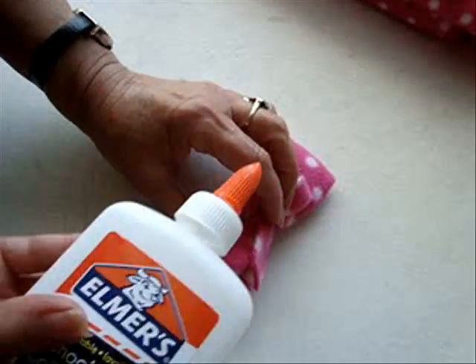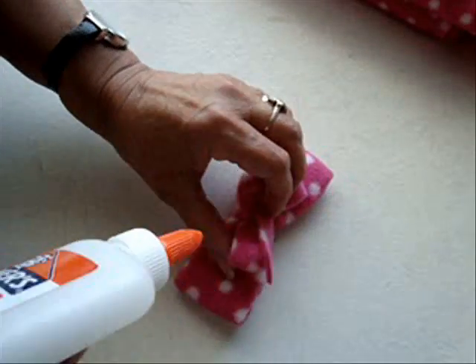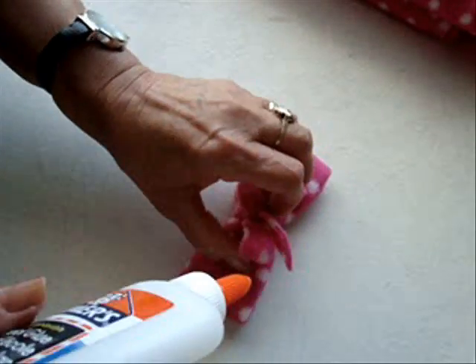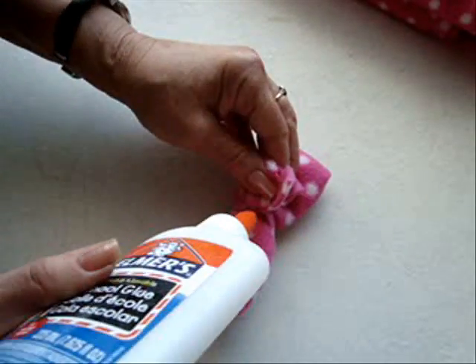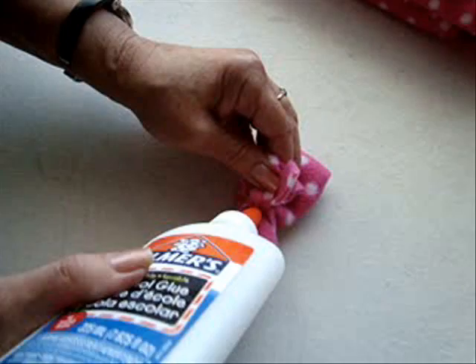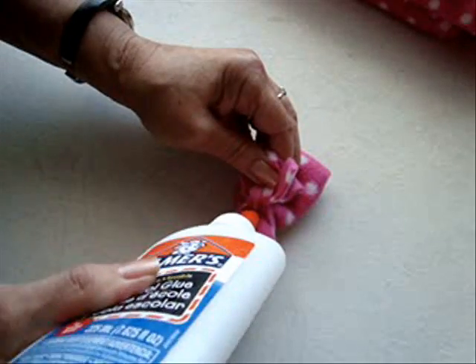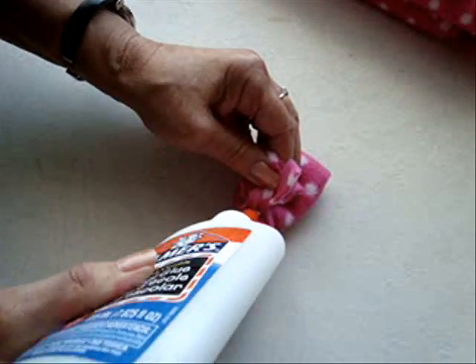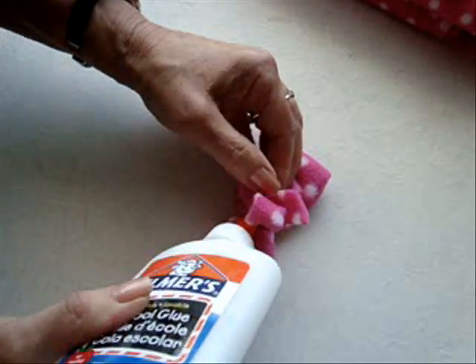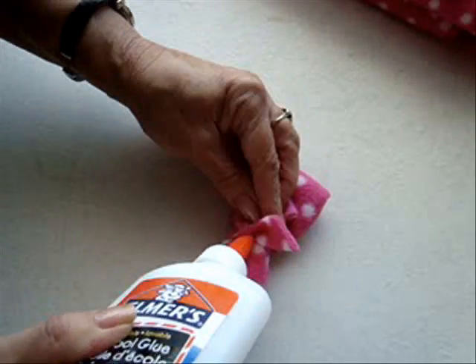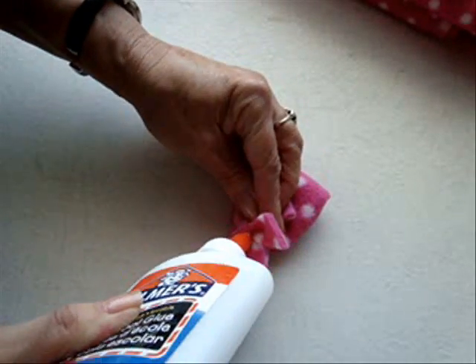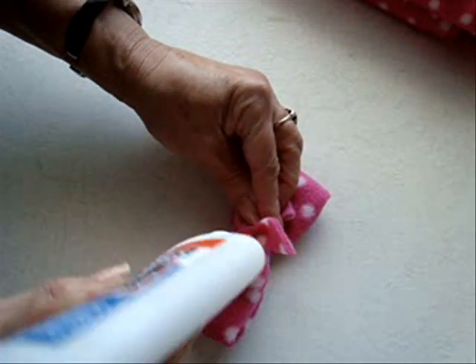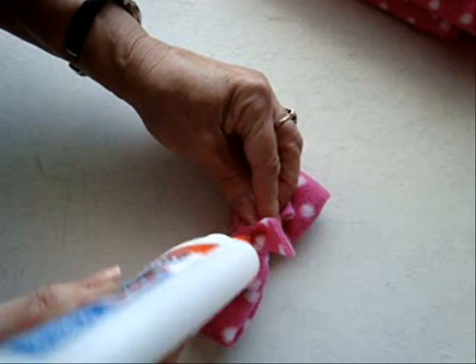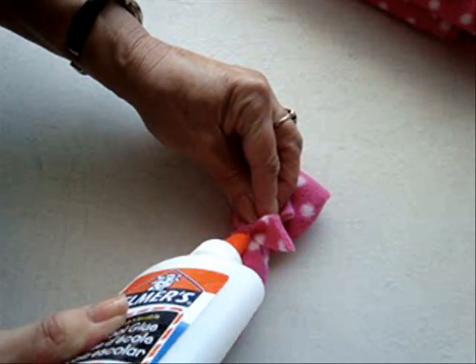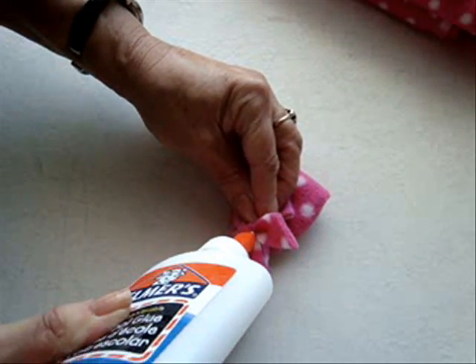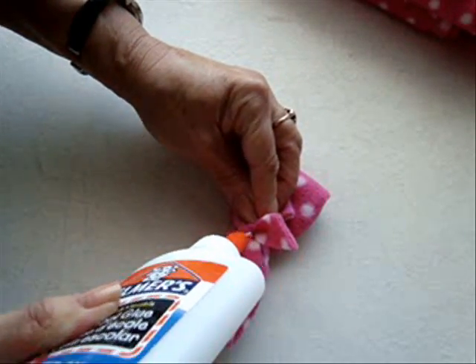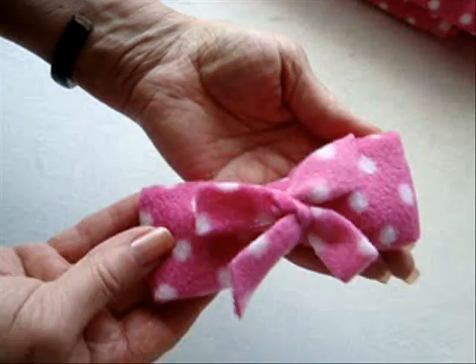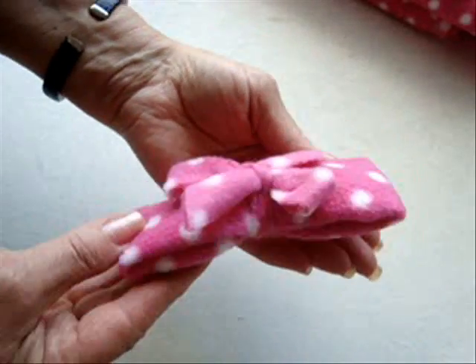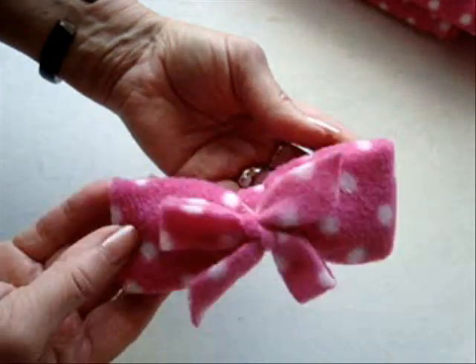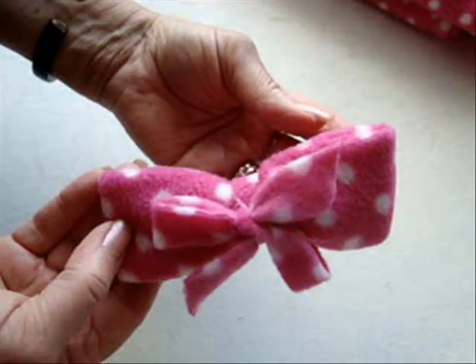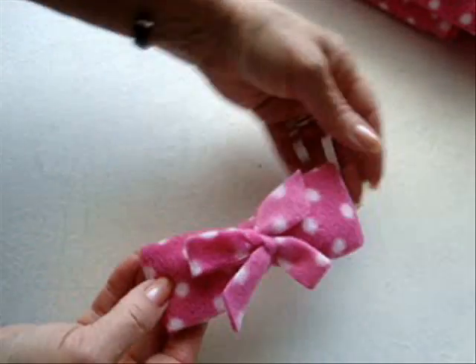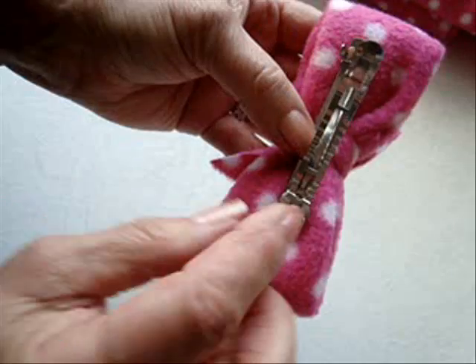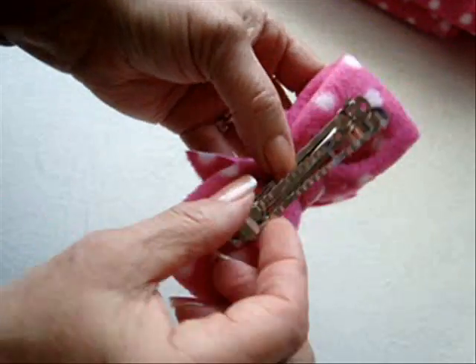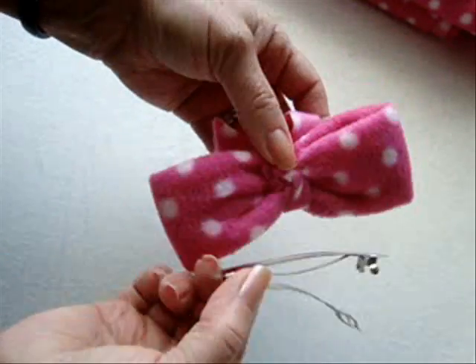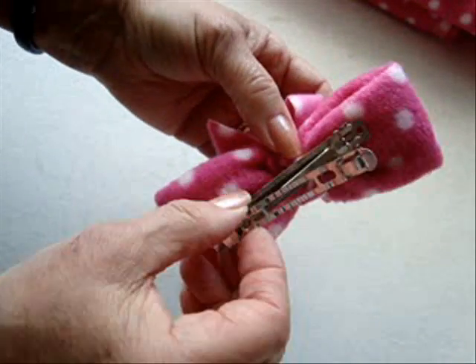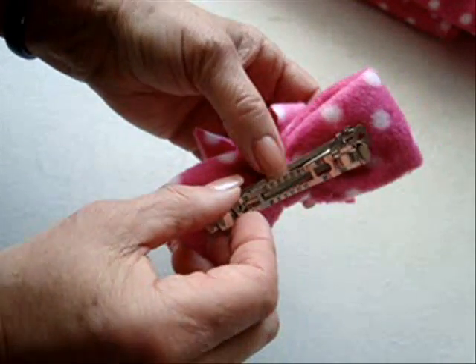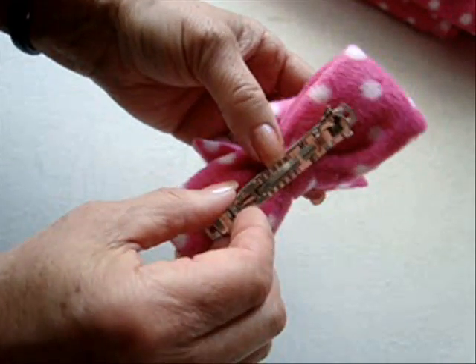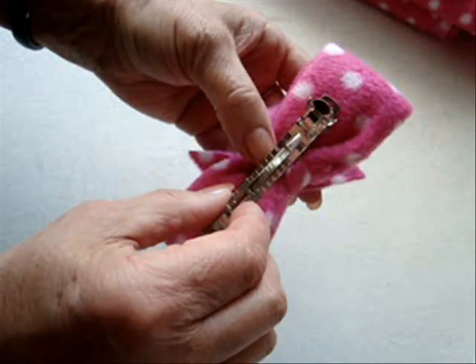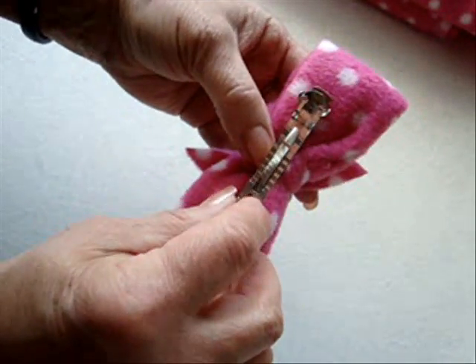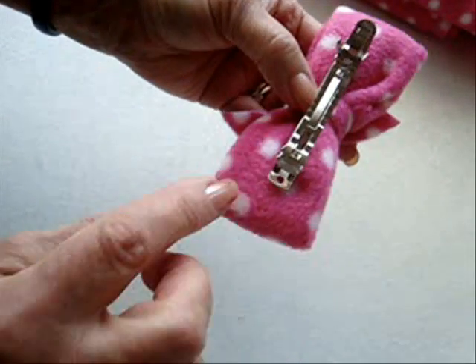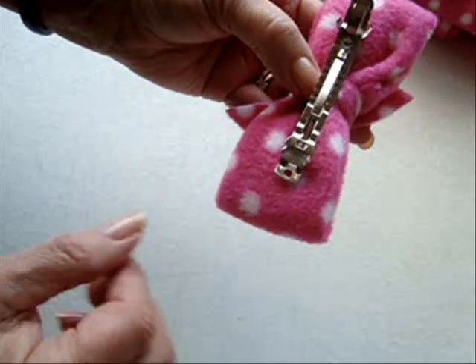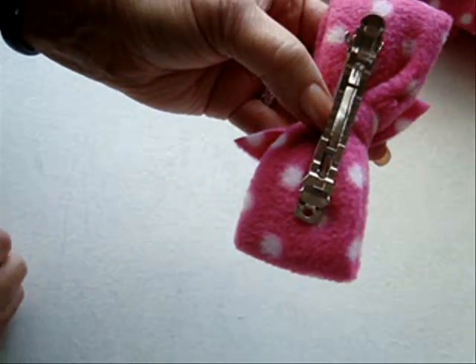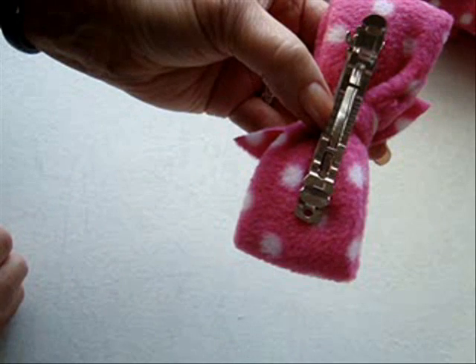Put another dab of Elmer's glue underneath if you want — just a little bit right there. There you have a cute little bow. You can attach this by gluing it to the back of your bow.